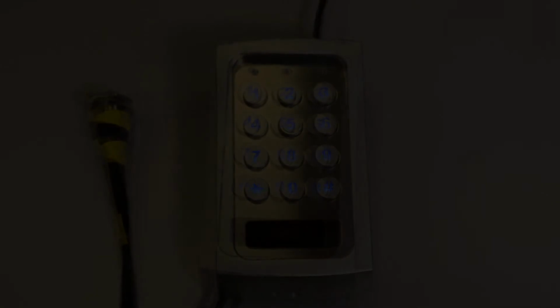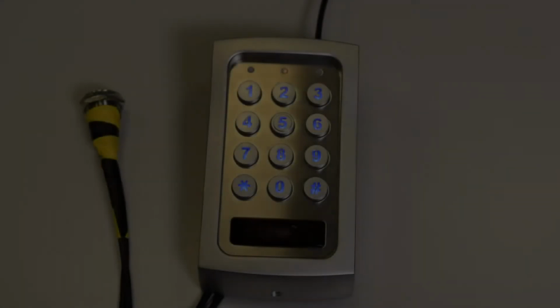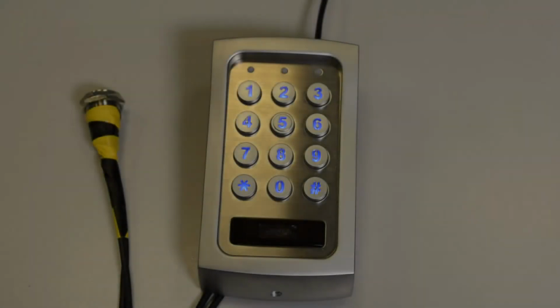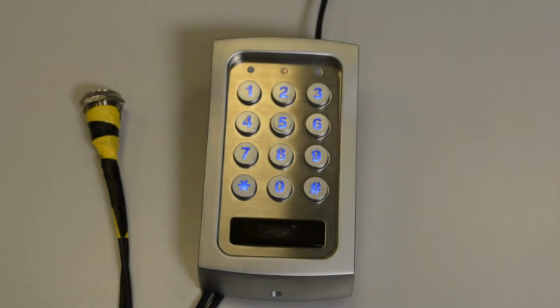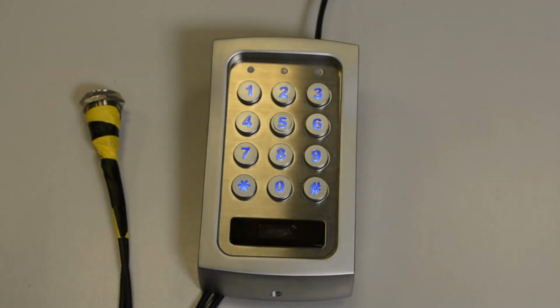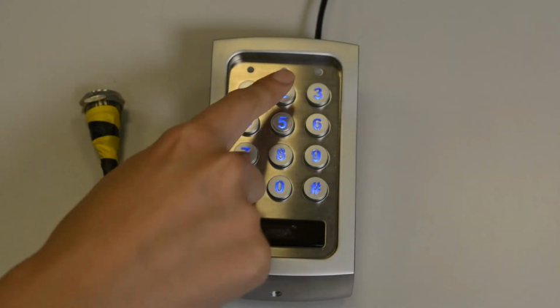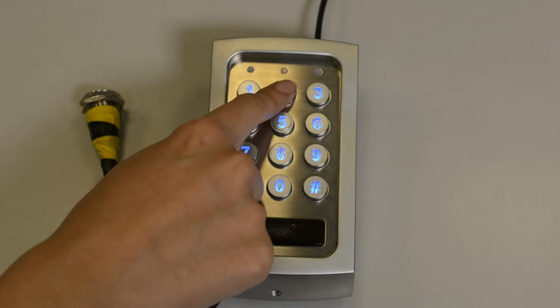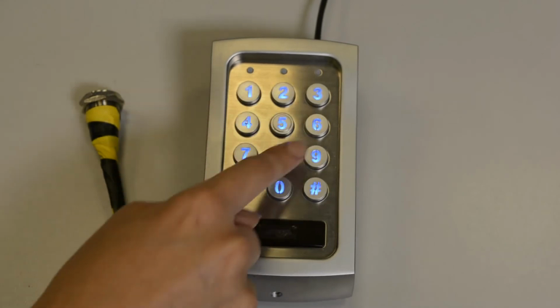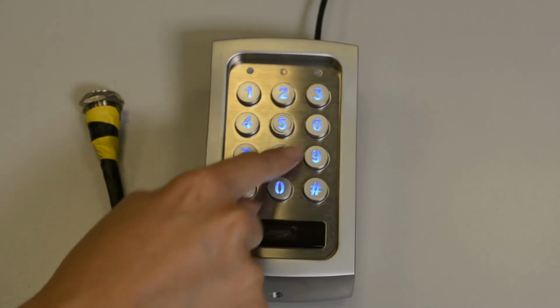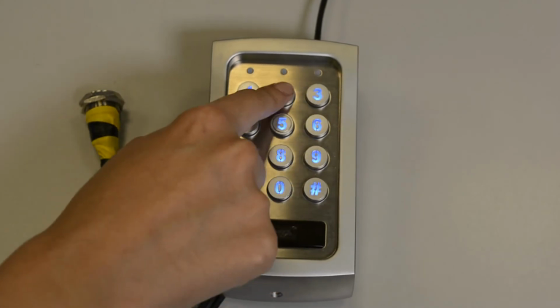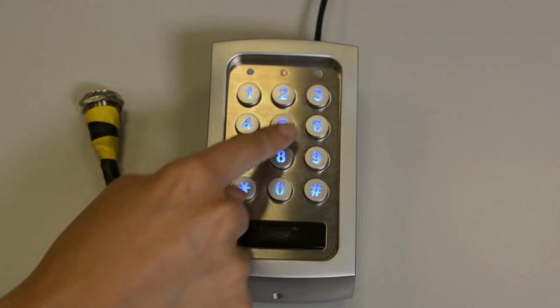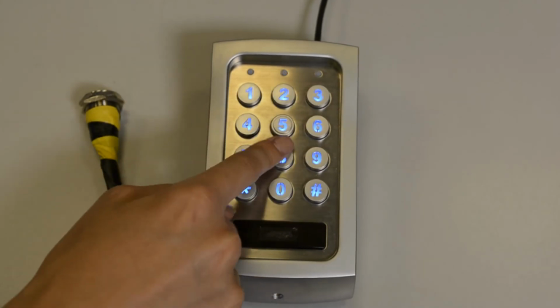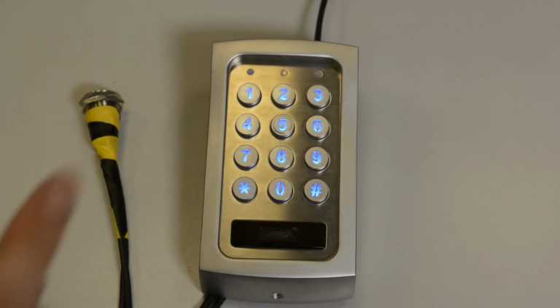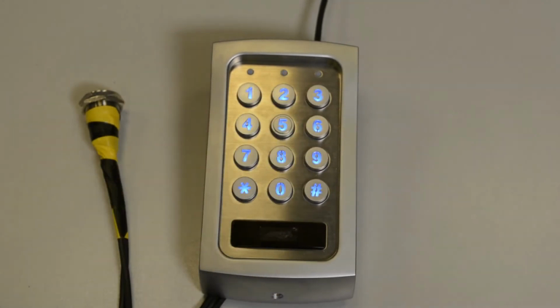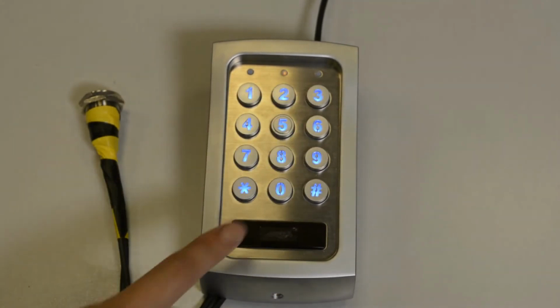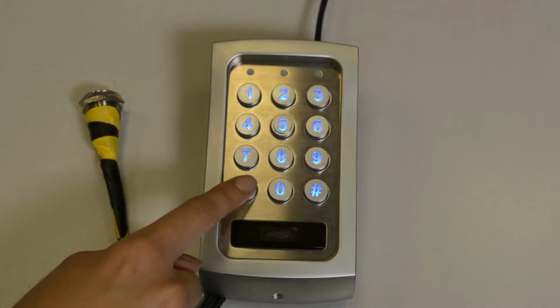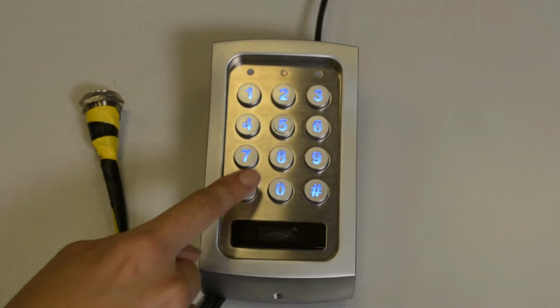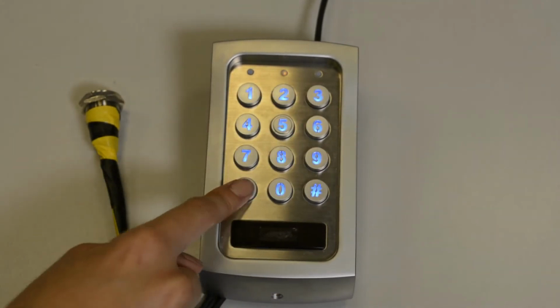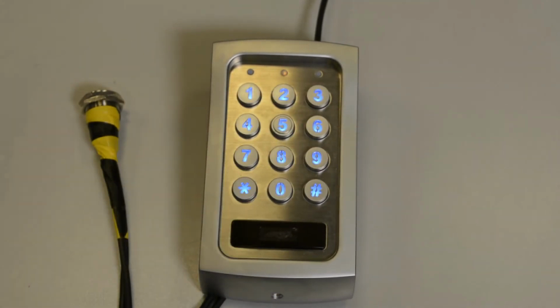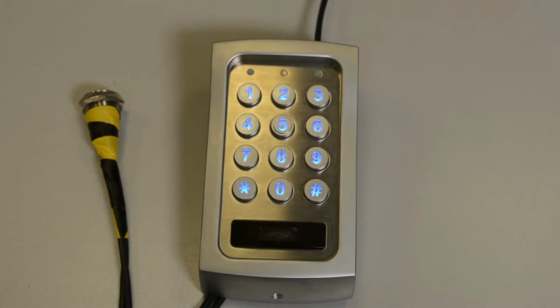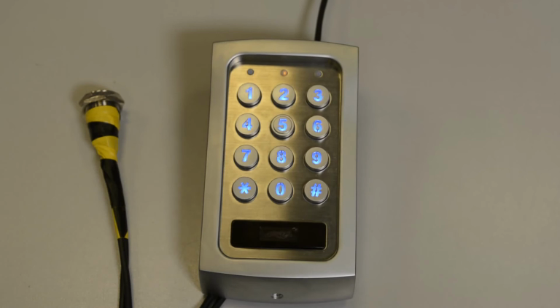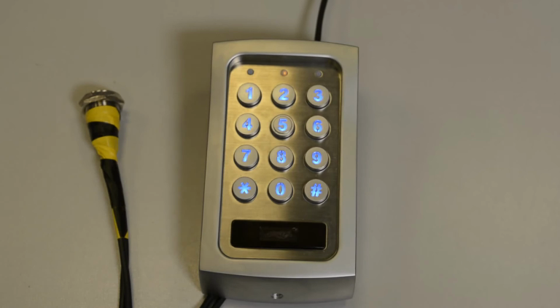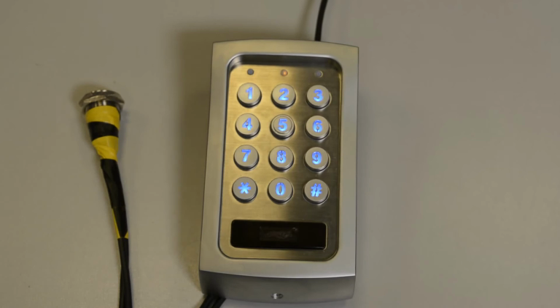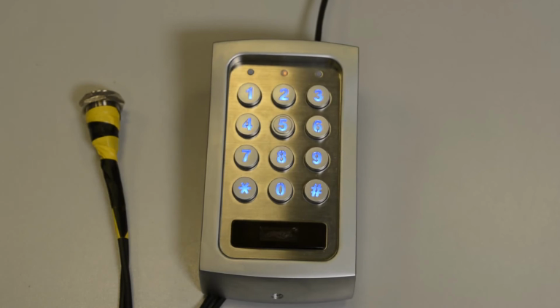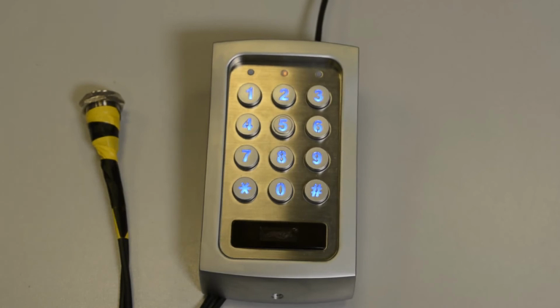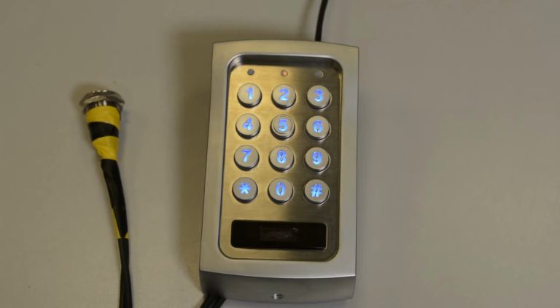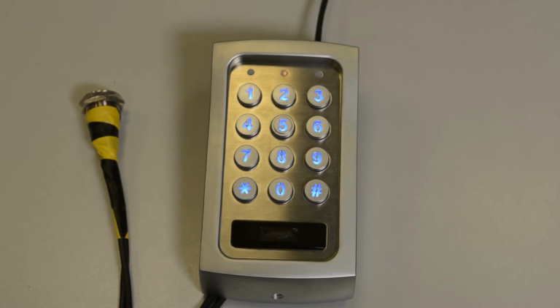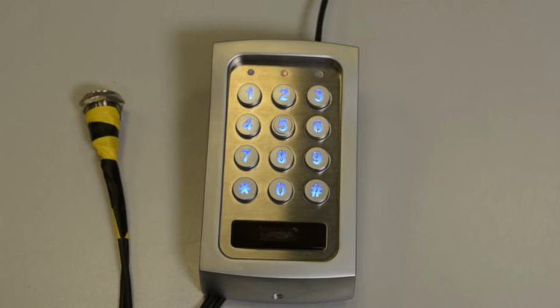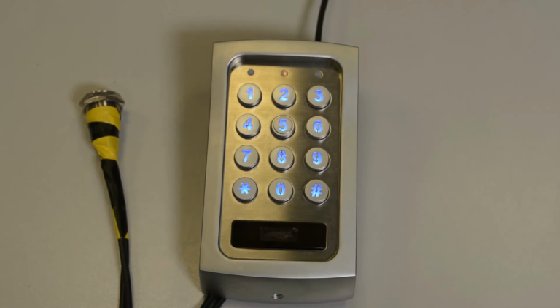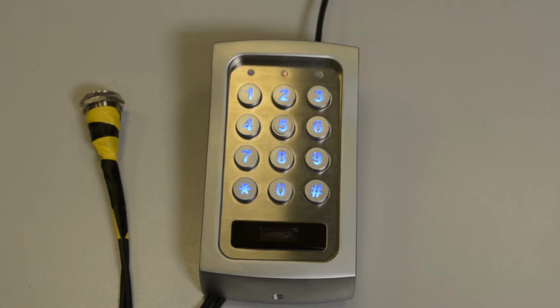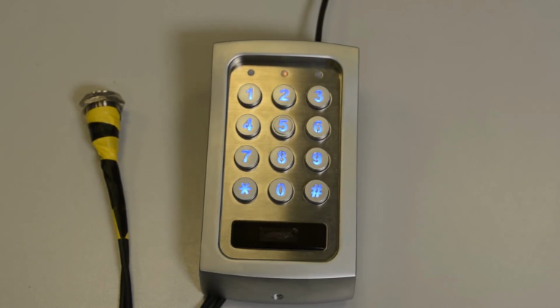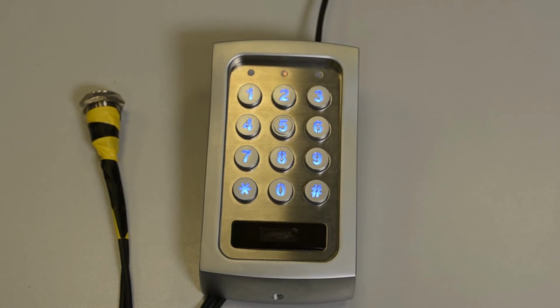Key in the DAP code 2828 and press star star to validate it. The keypad is now in programming mode and ready to enter a new master code.